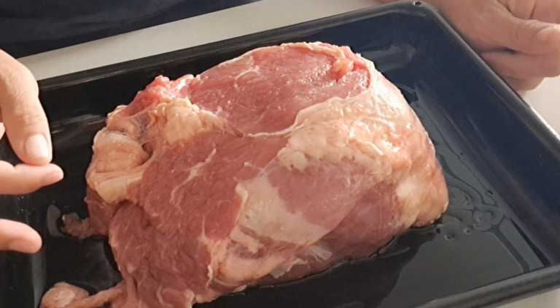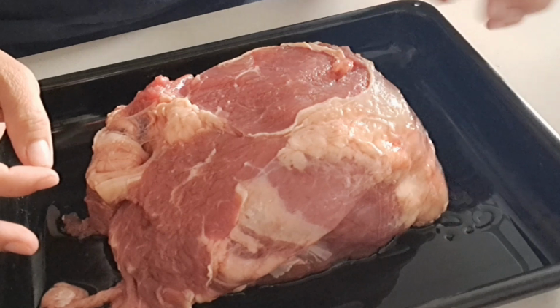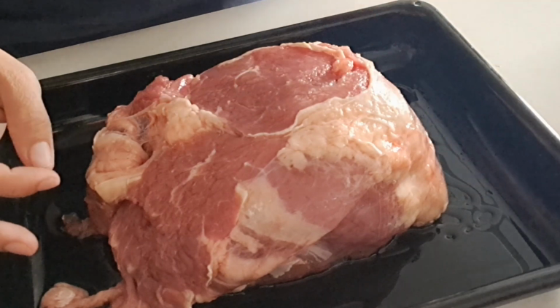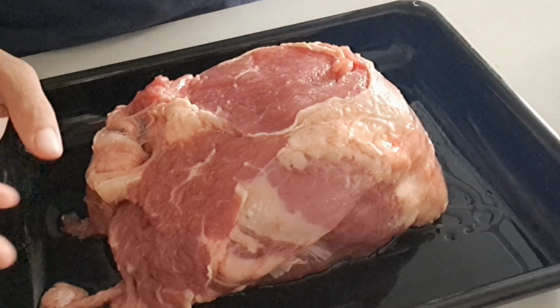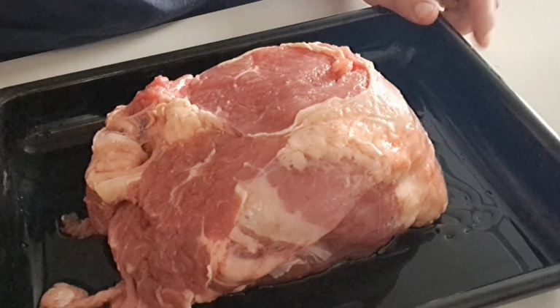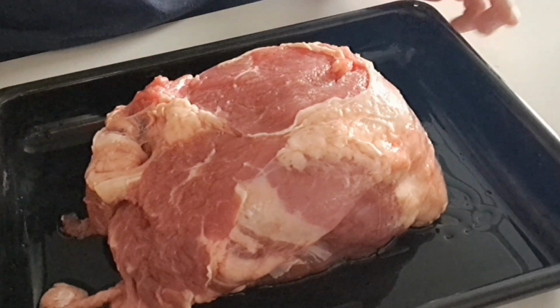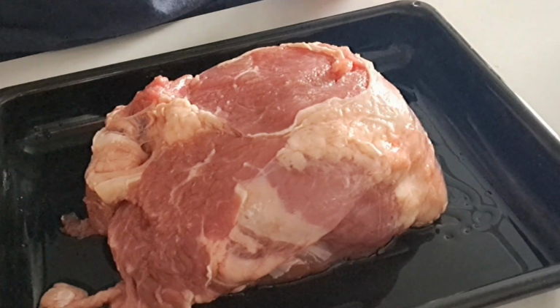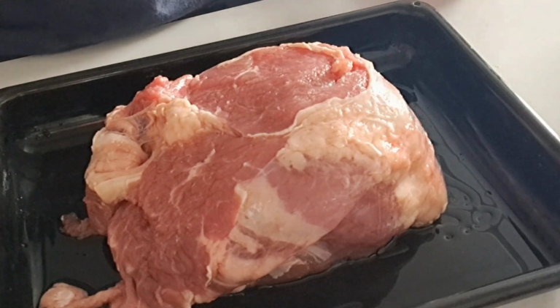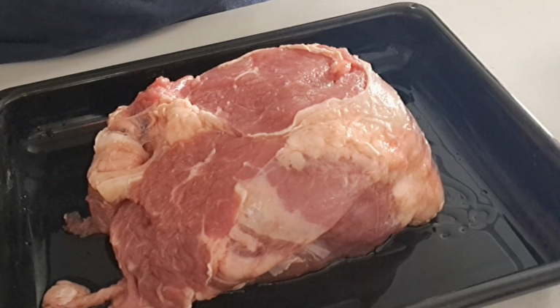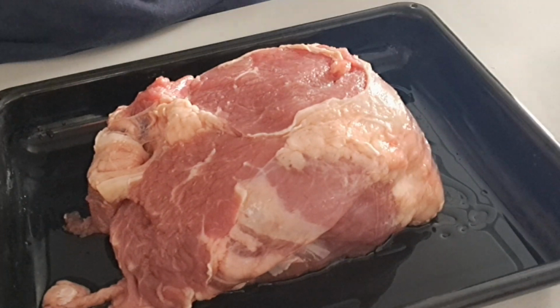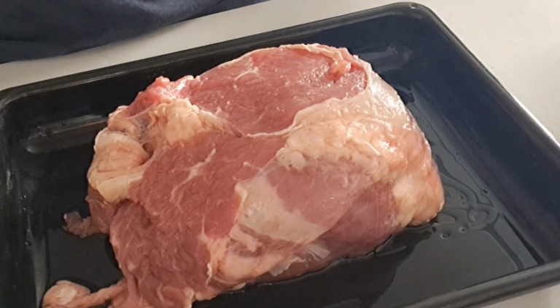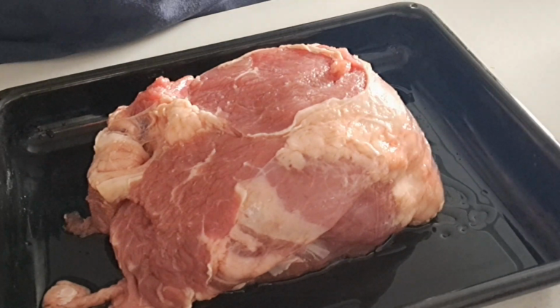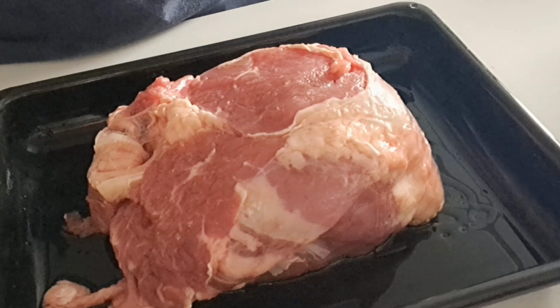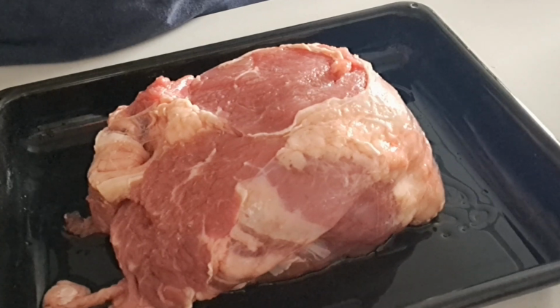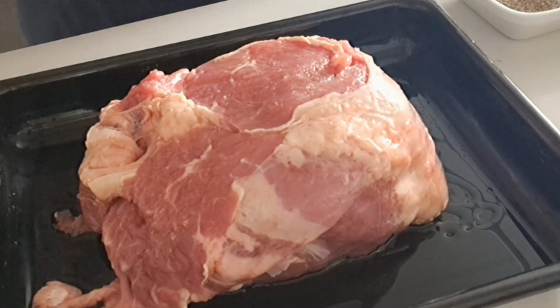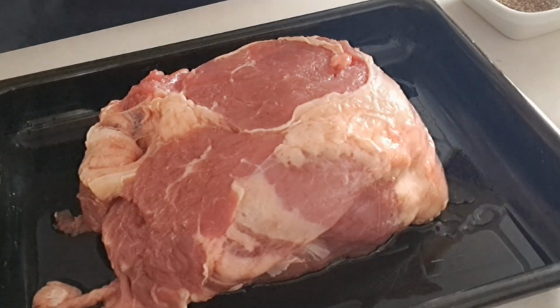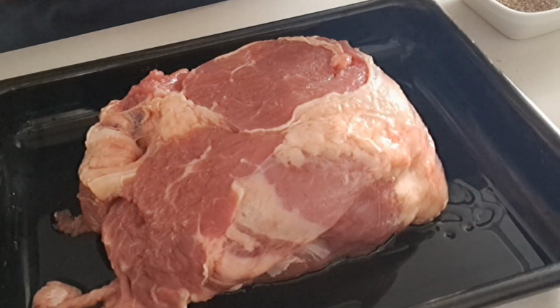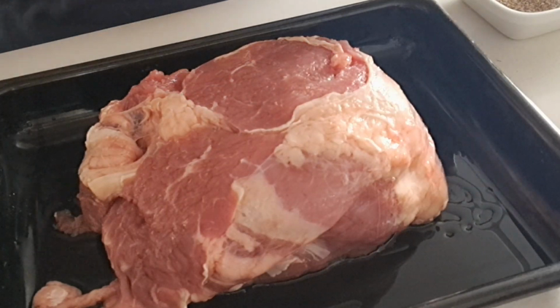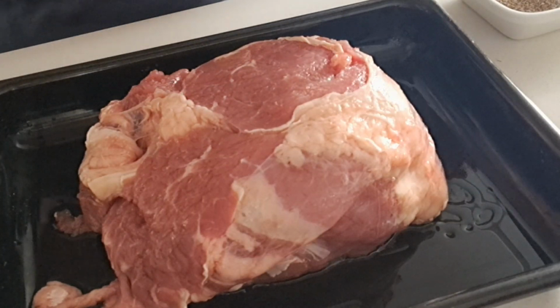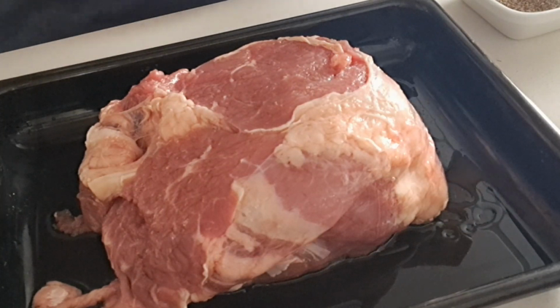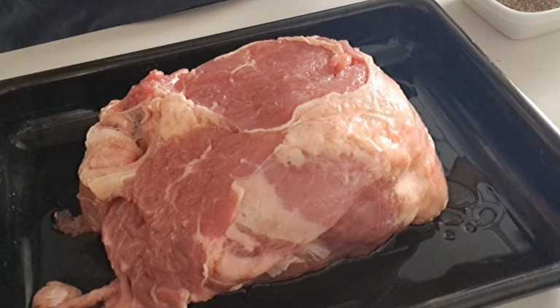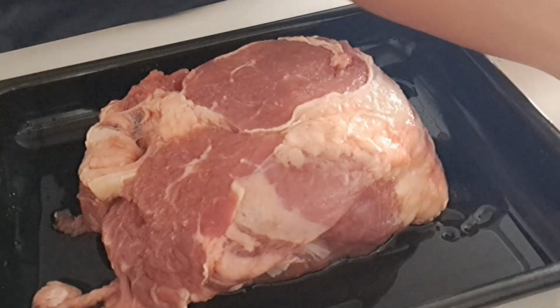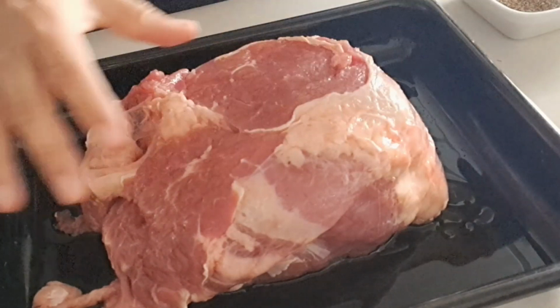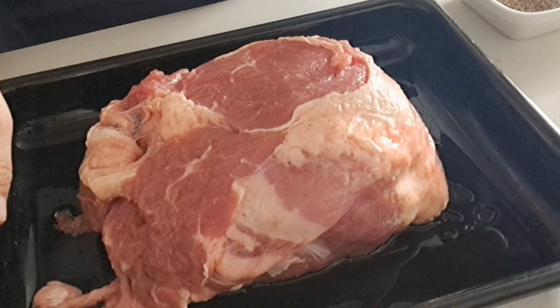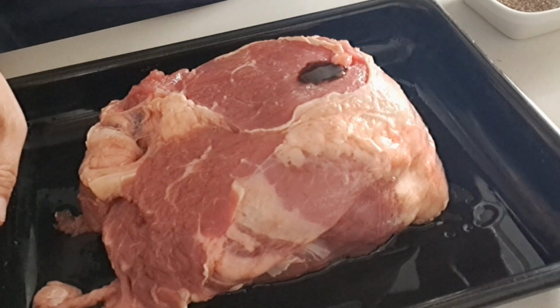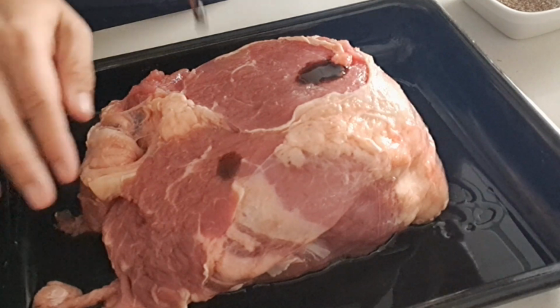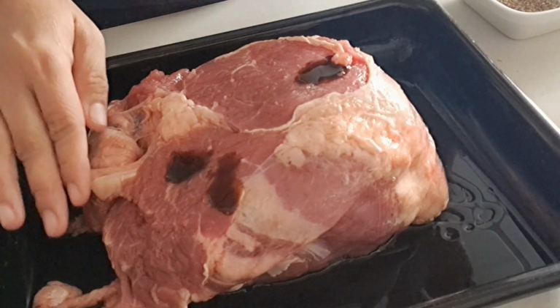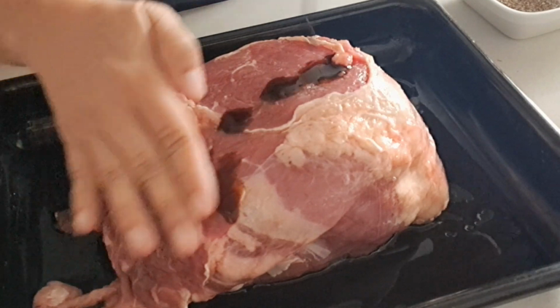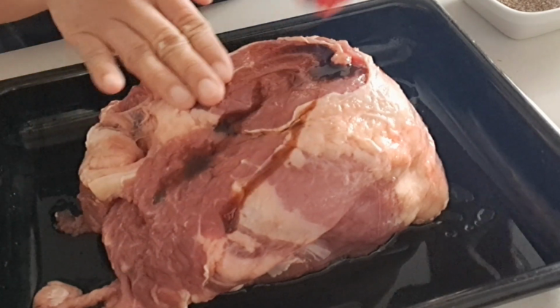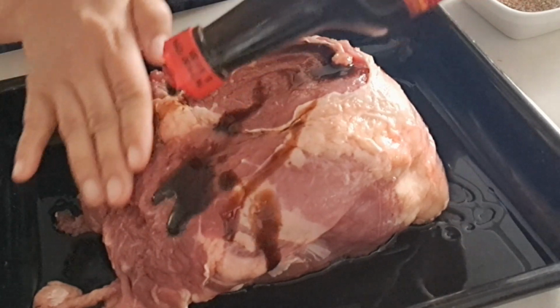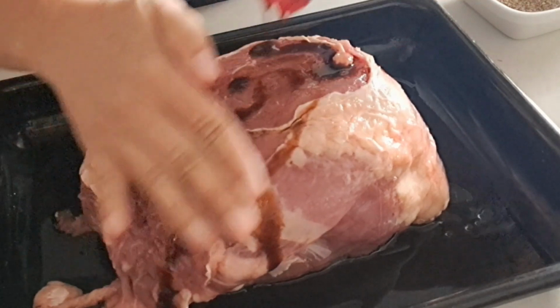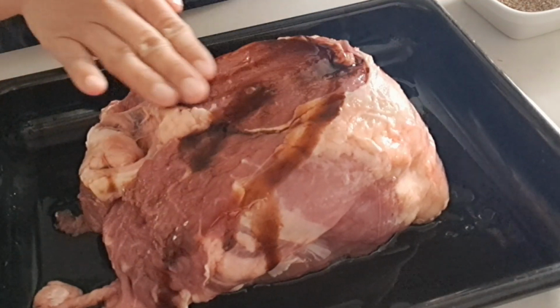I'm going to make some ingredients. I put some Worcestershire sauce.